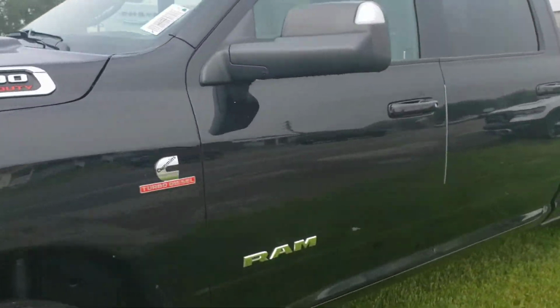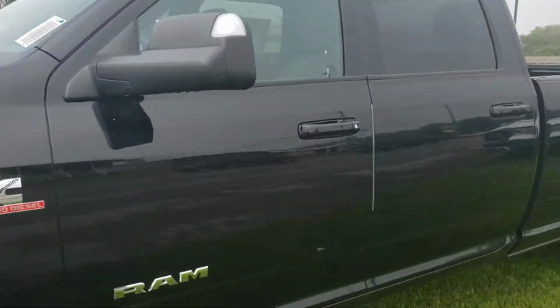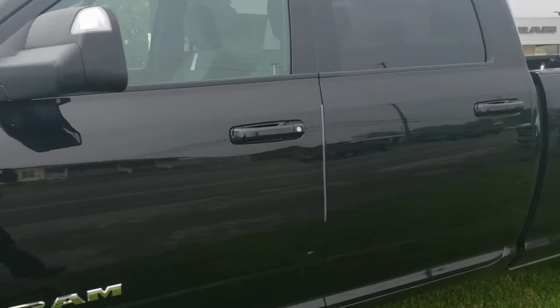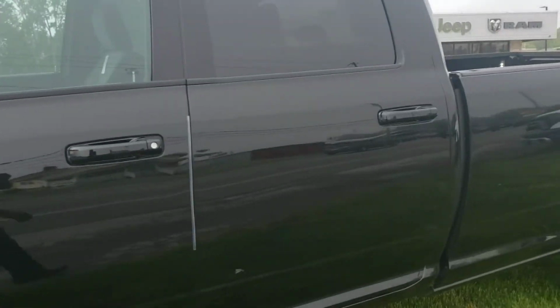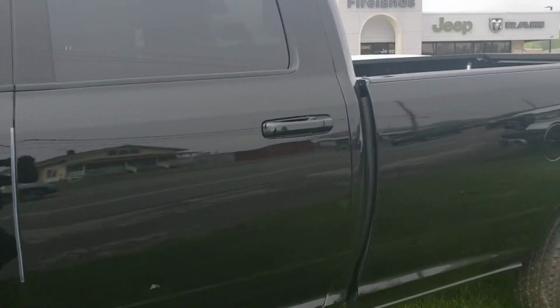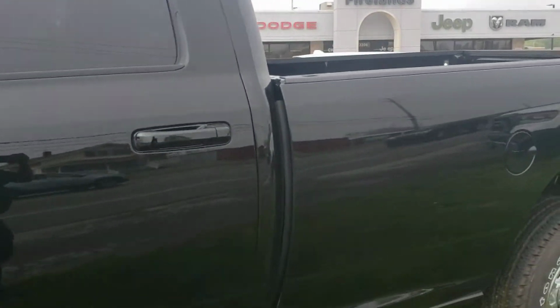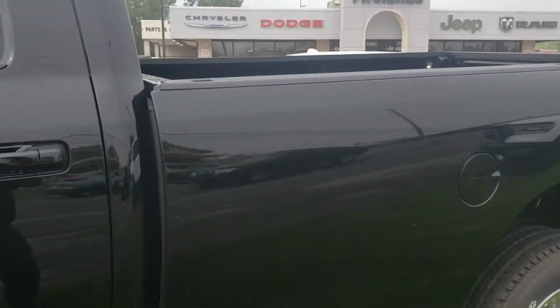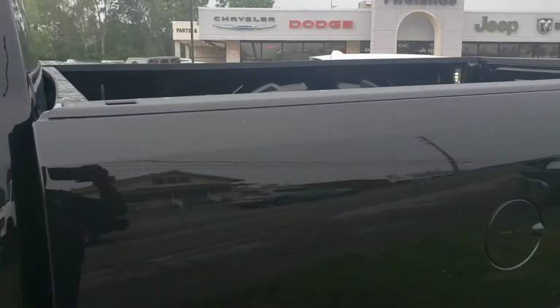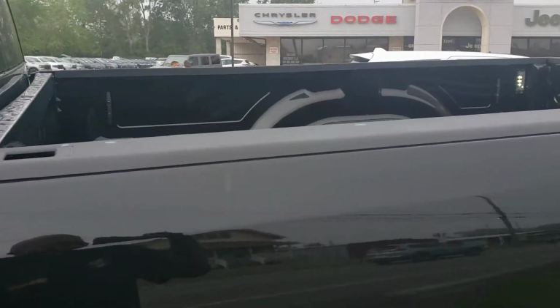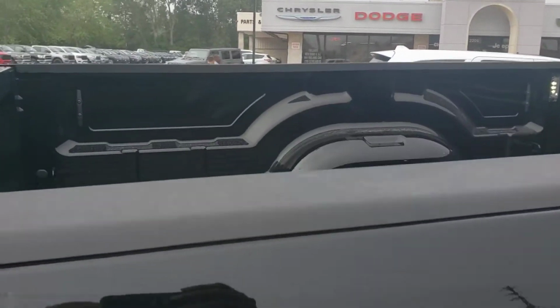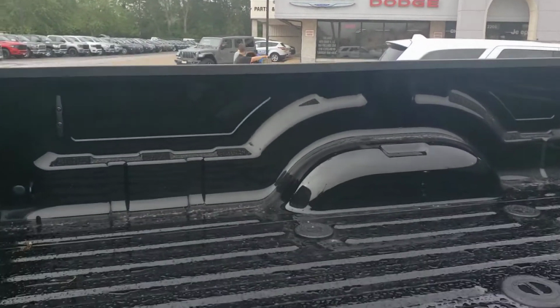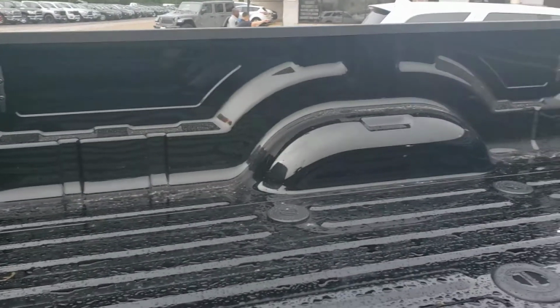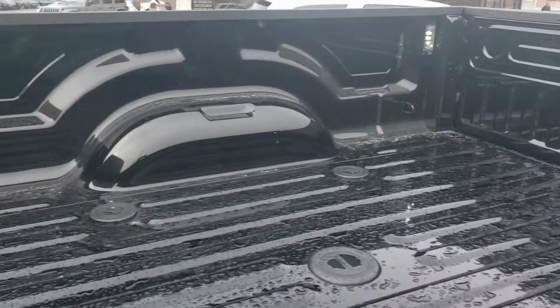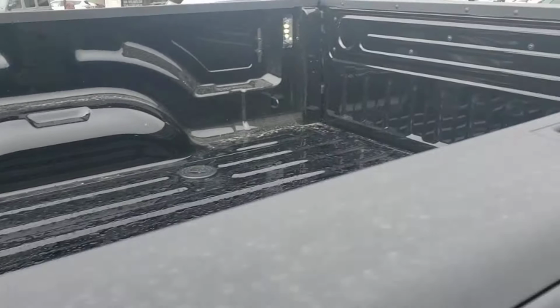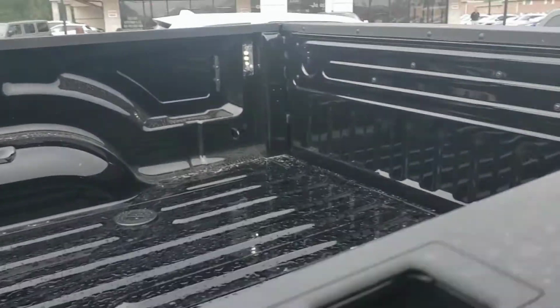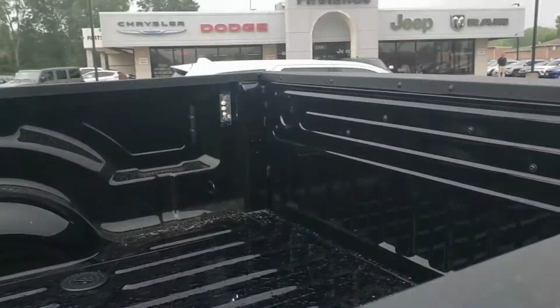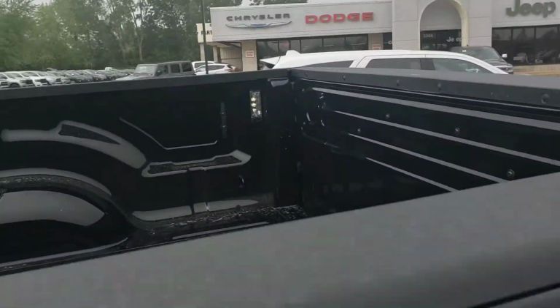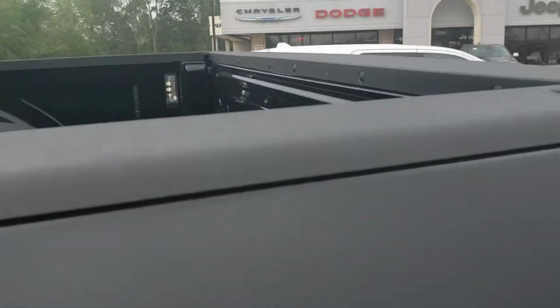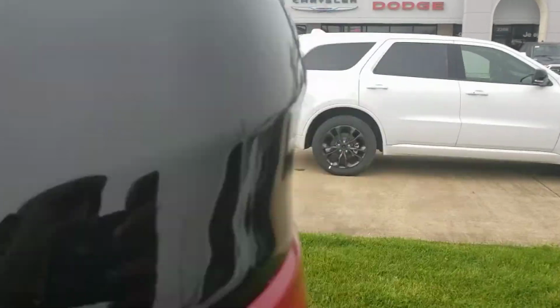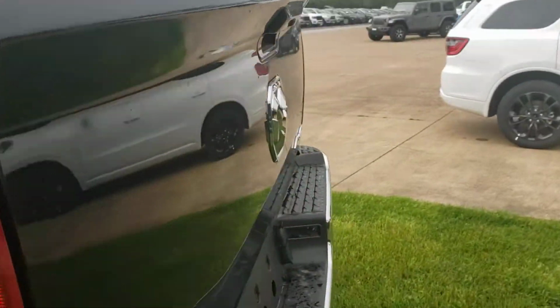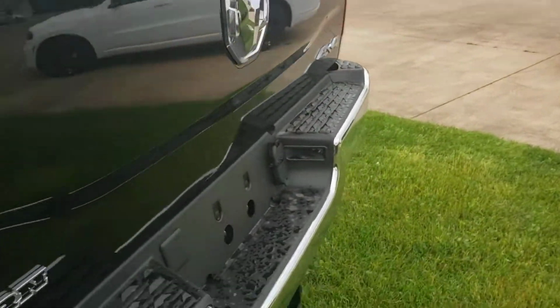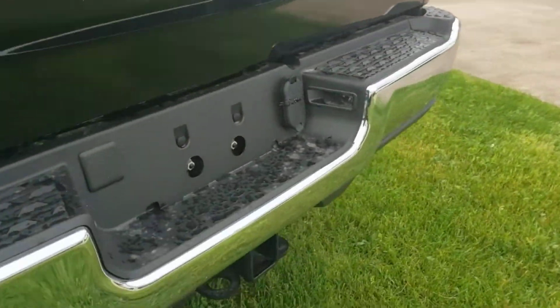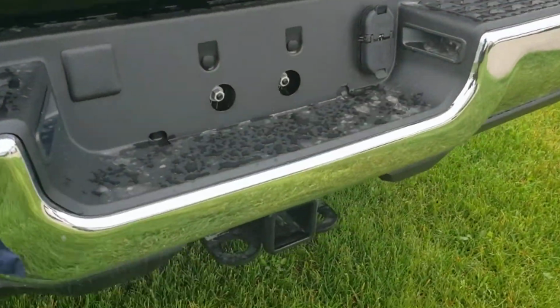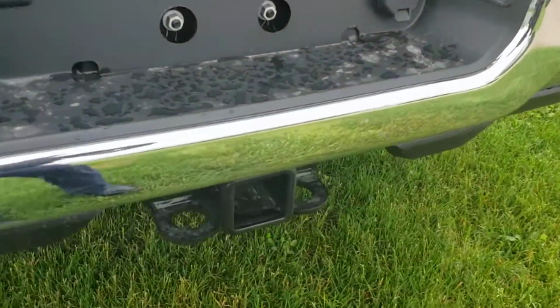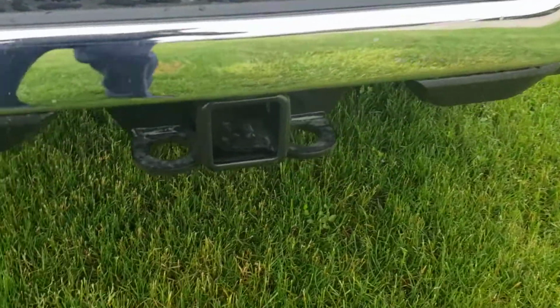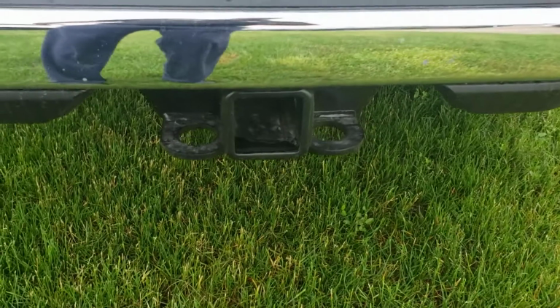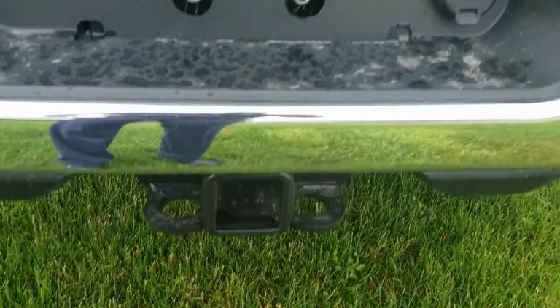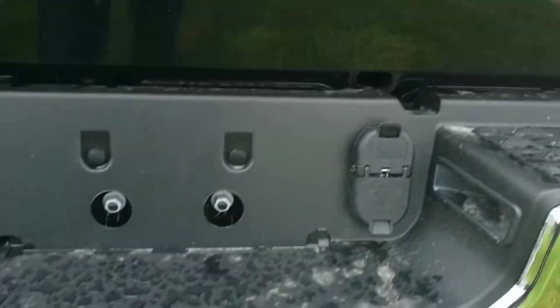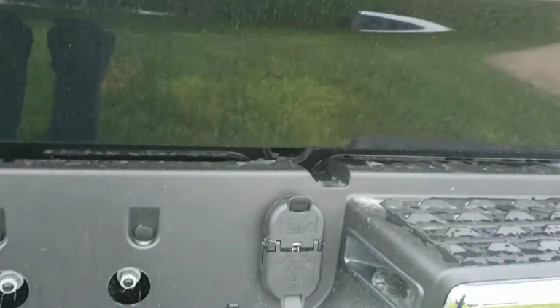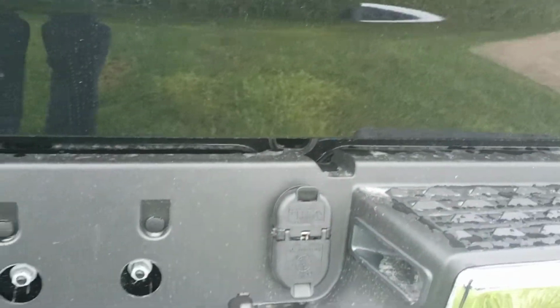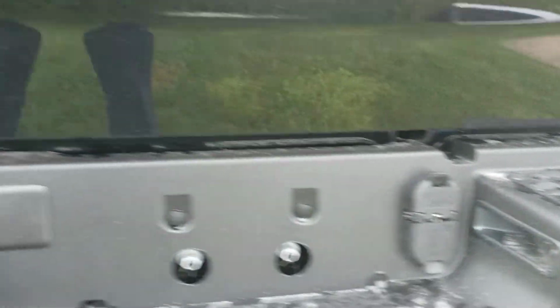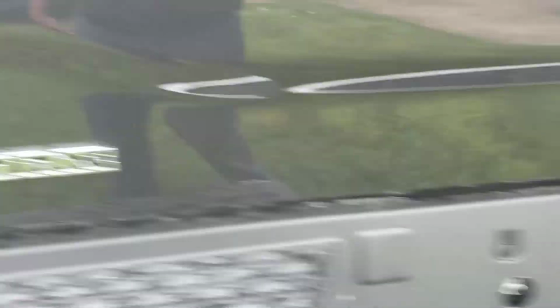Great truck for work. Look at this eight-foot bed, got the lights, and a receiver for a seven-pin connection.